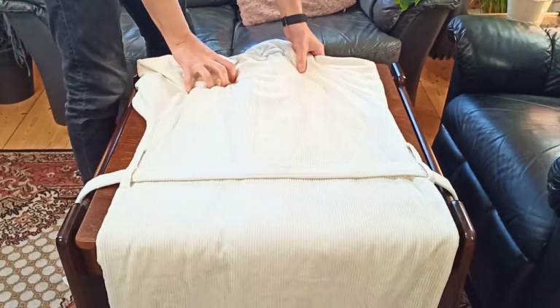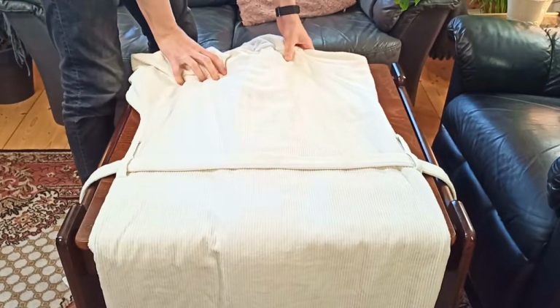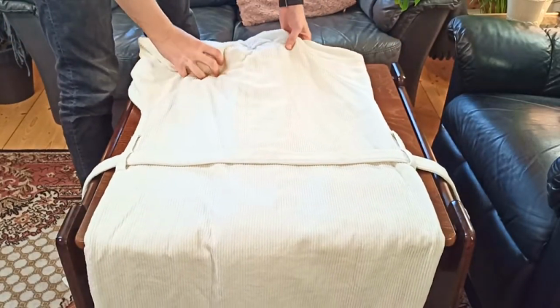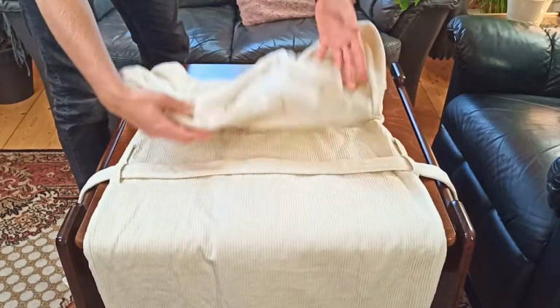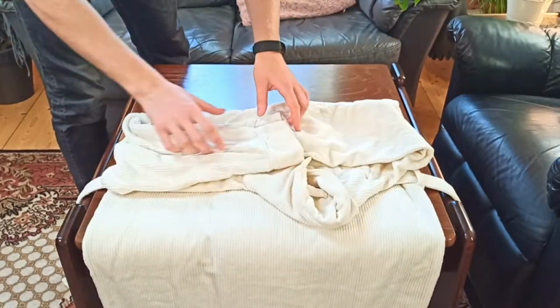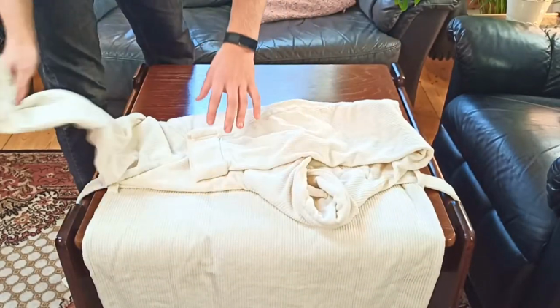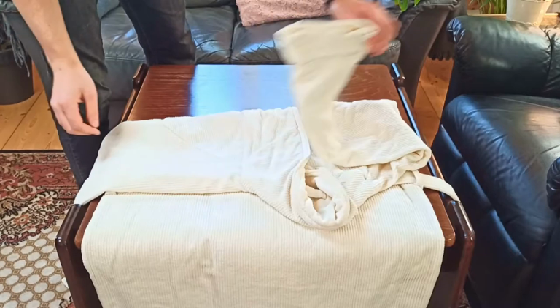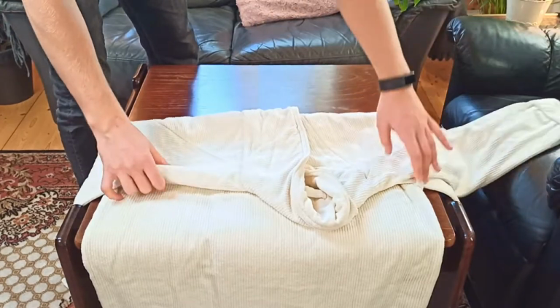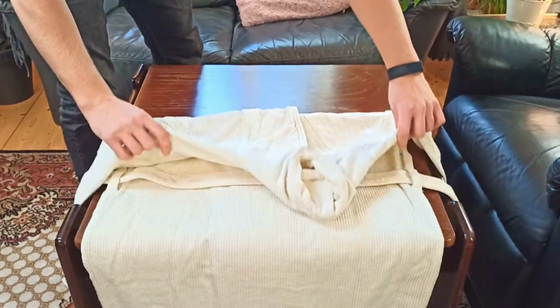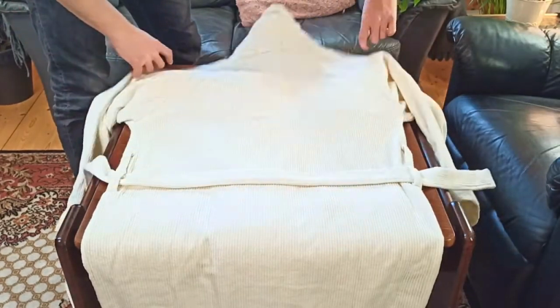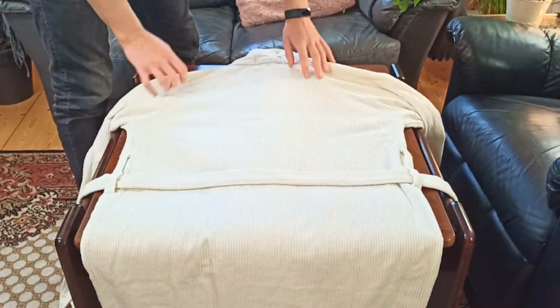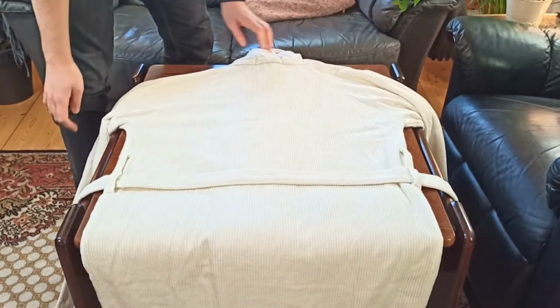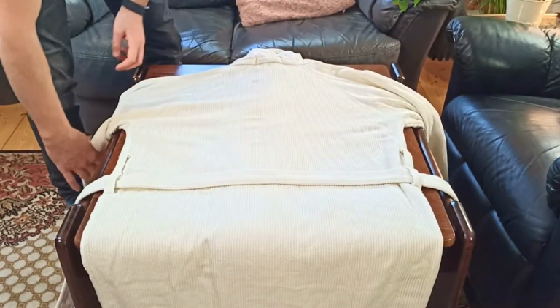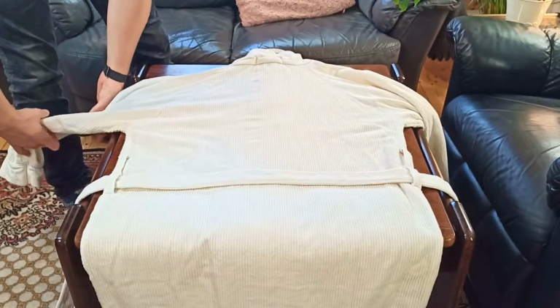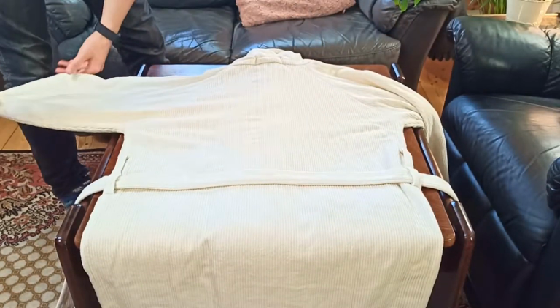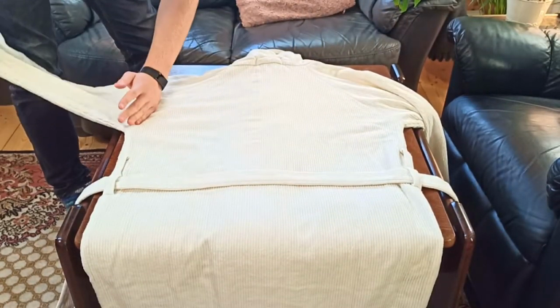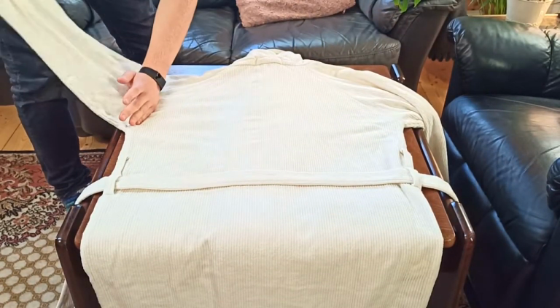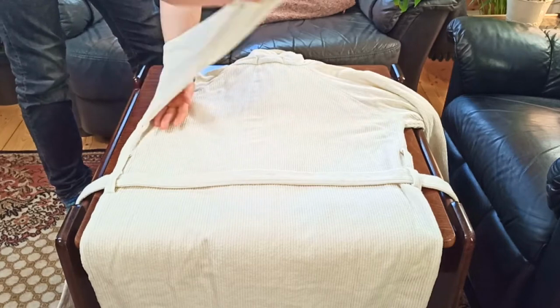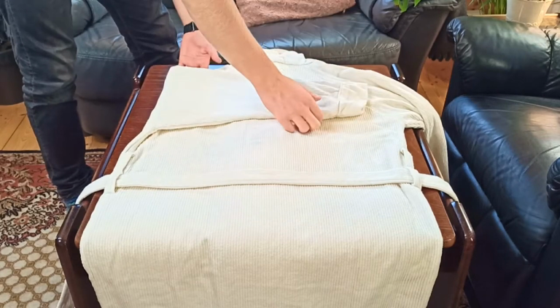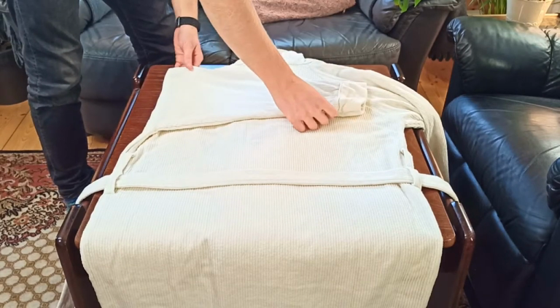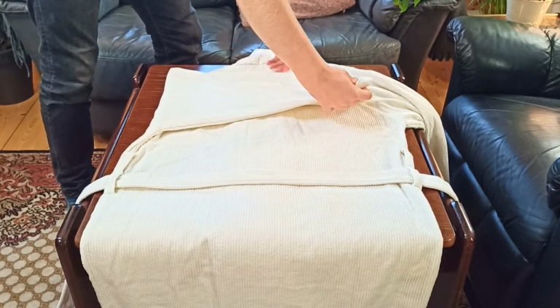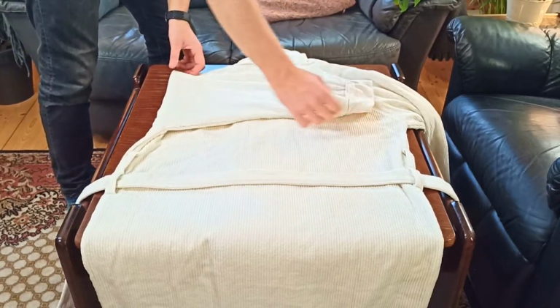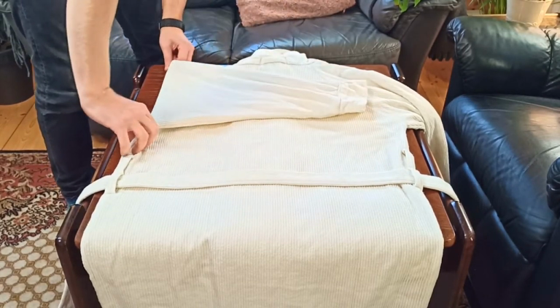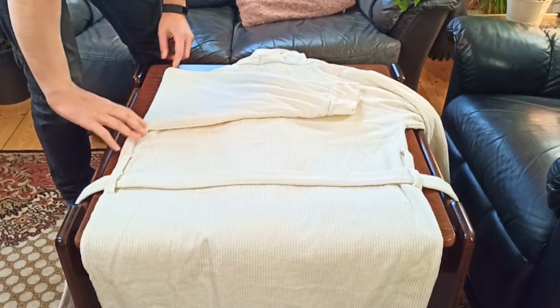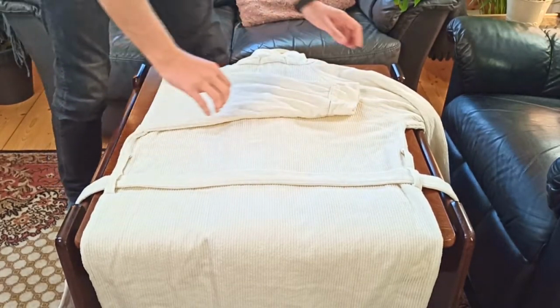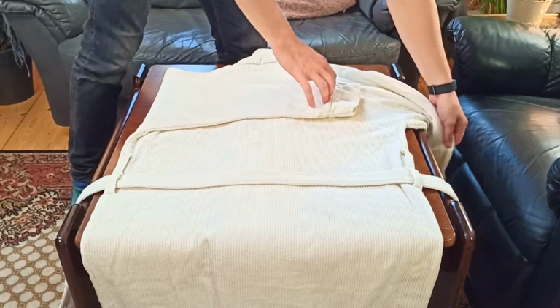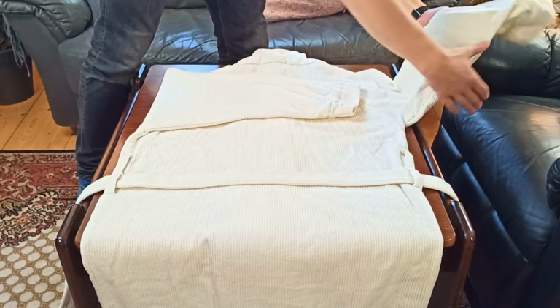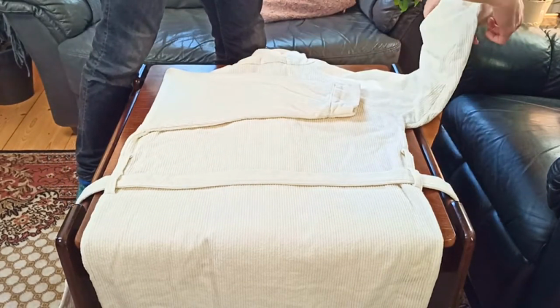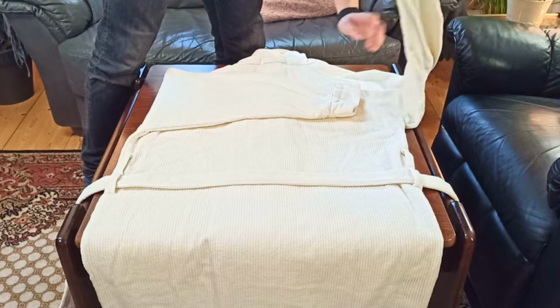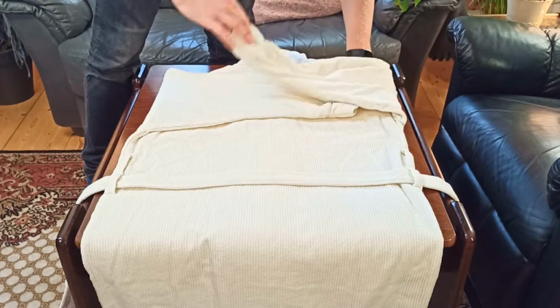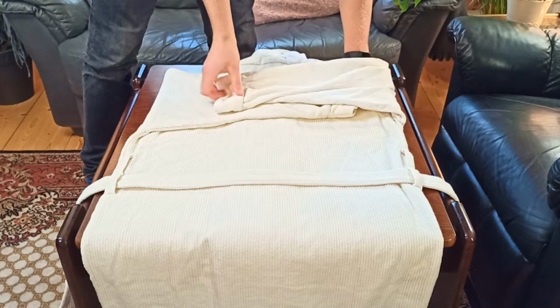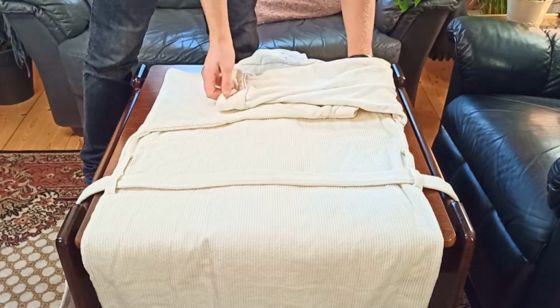Then we're going to fold the front over, take the arms out, and fold it up front. The reason we're doing this is because we're going to take the arms and fold them over to the inside of the bathrobe like this — we'll do that with the other arm as well.